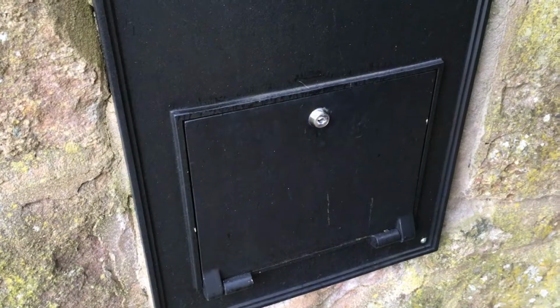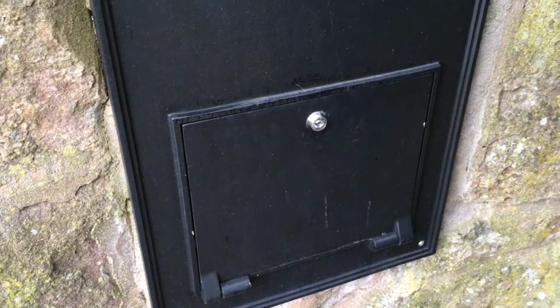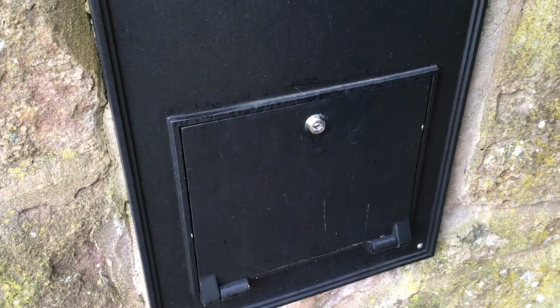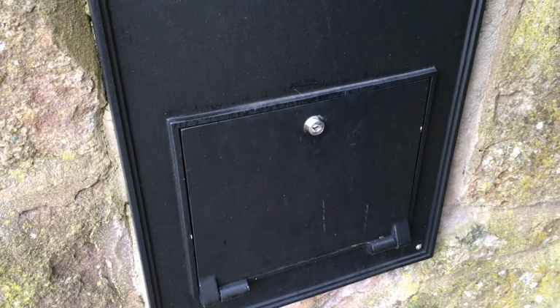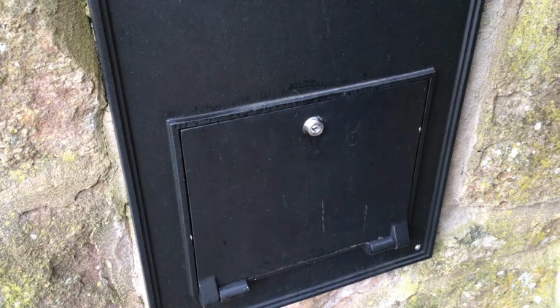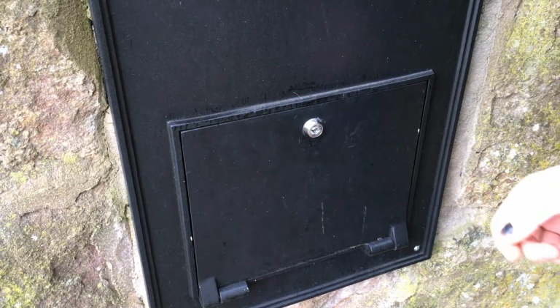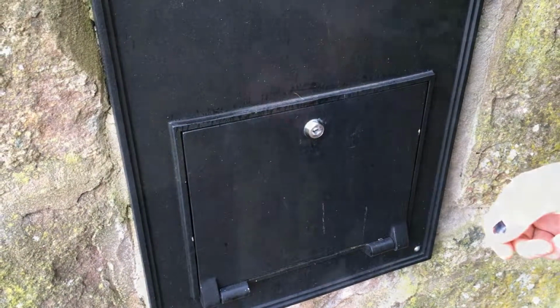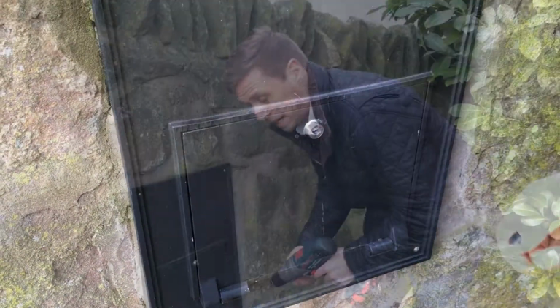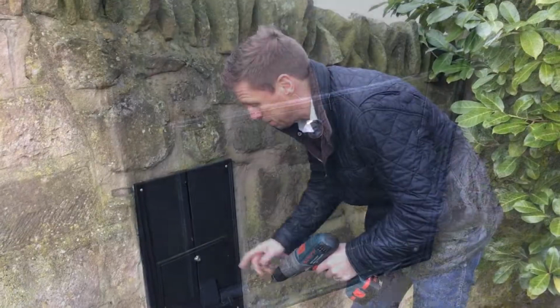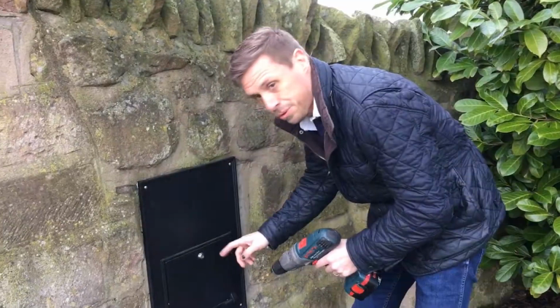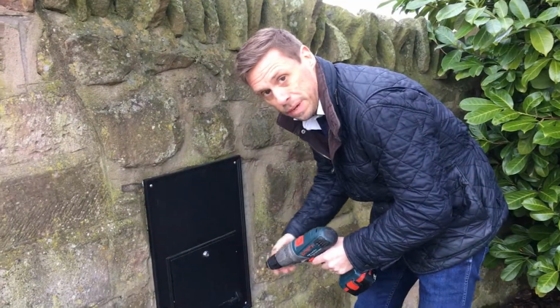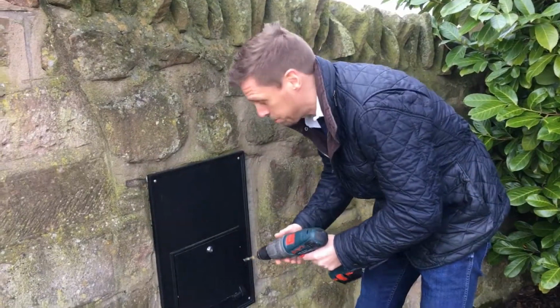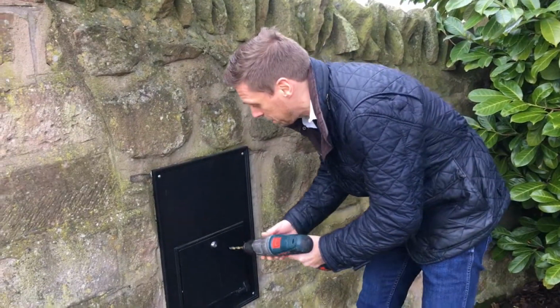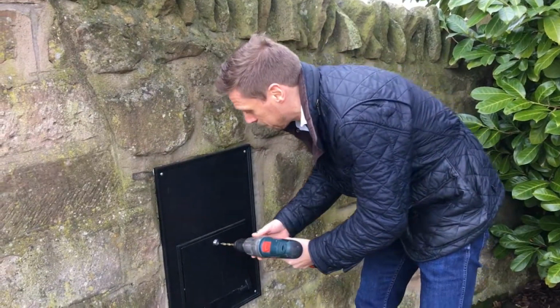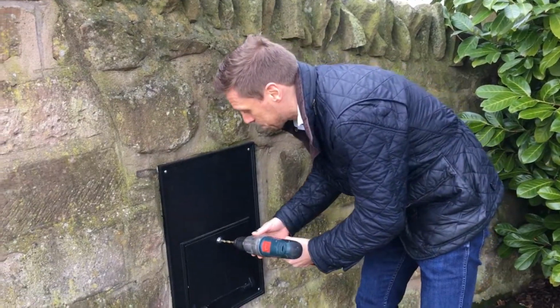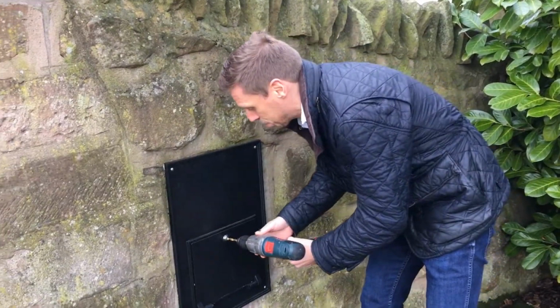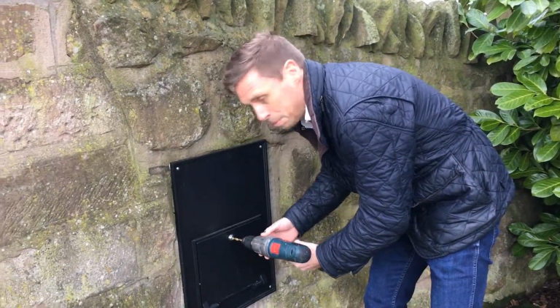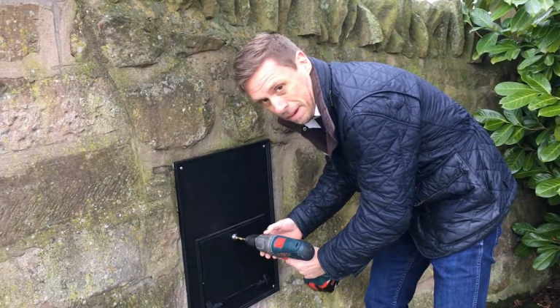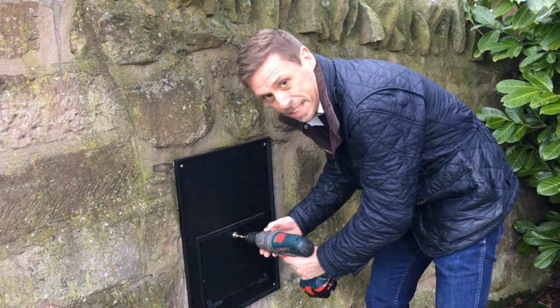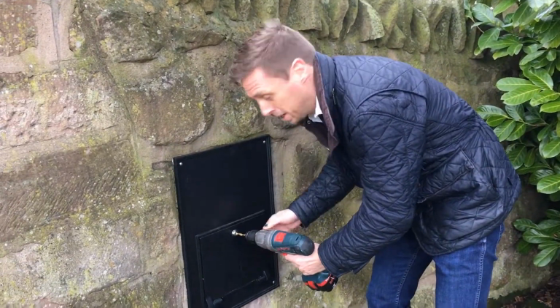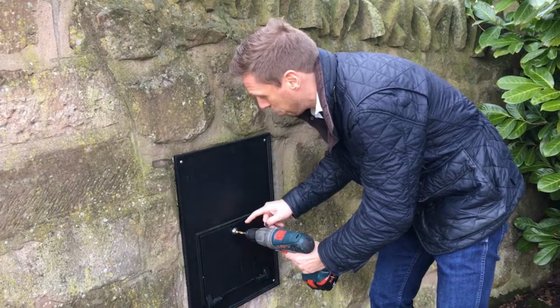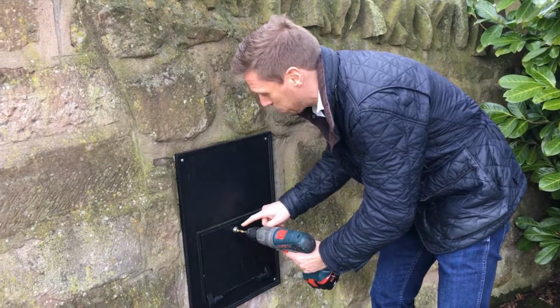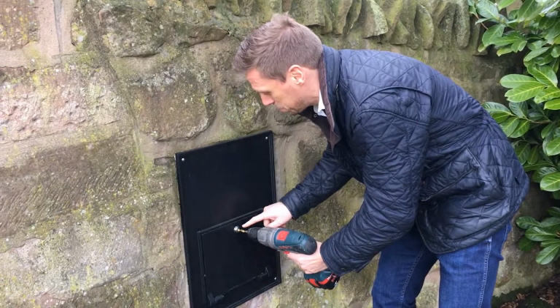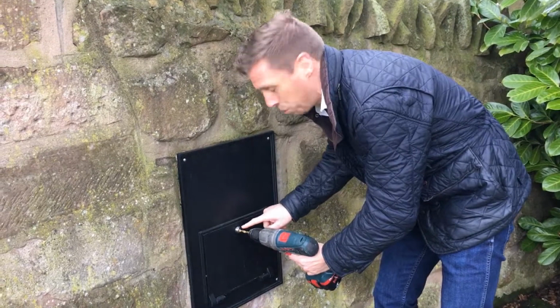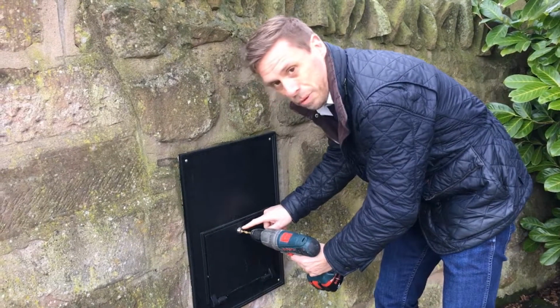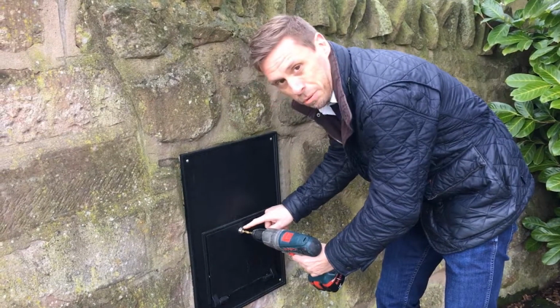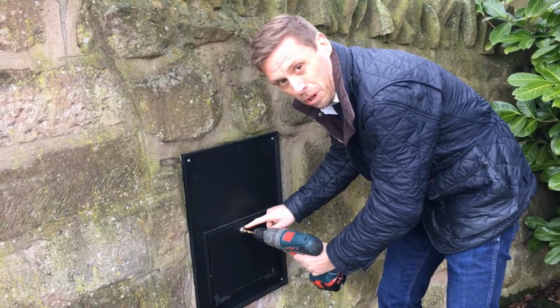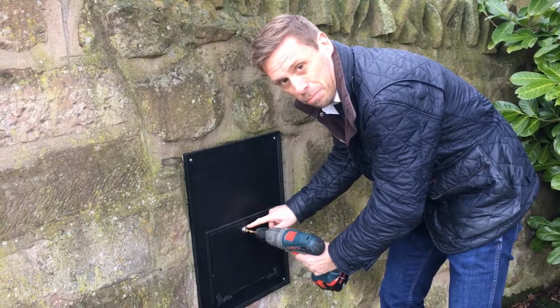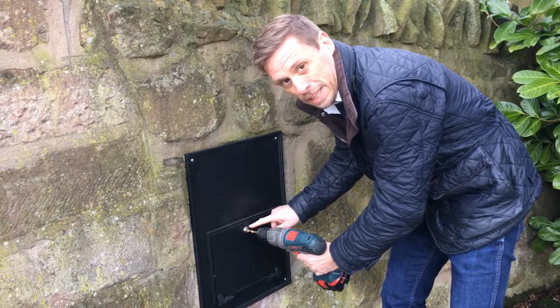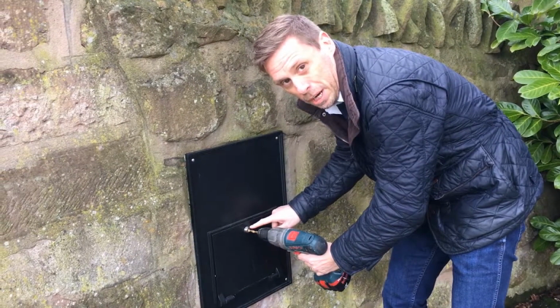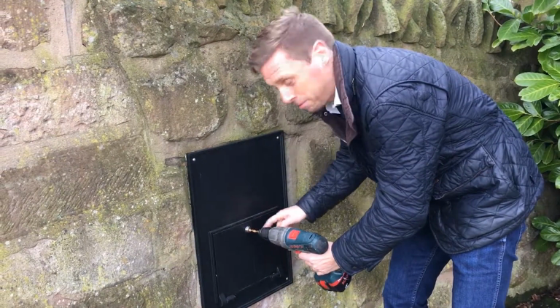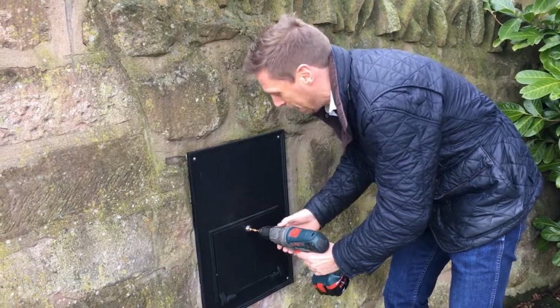OK, that should do it. So we should be able to open the lock now. So we're nearly through now. As you go through the last bit, just put a bit of effort in. What we're trying to do is go all the way through the lock and break the arm off the back.